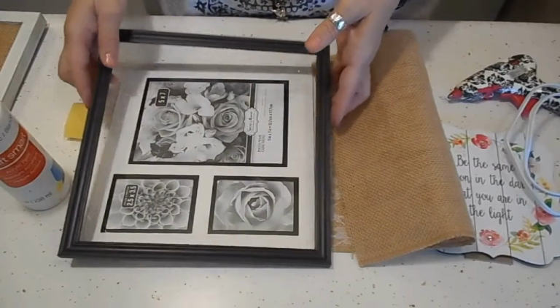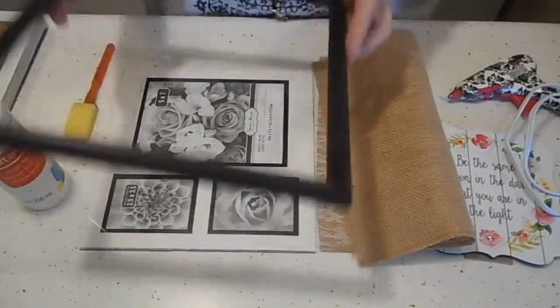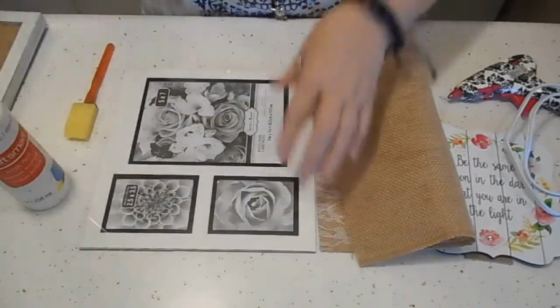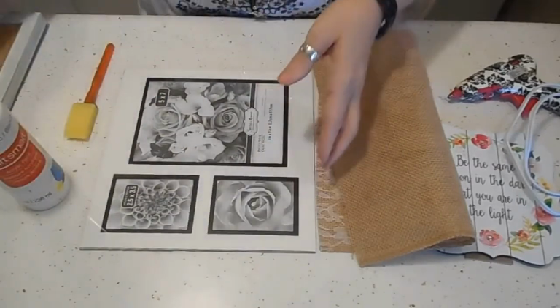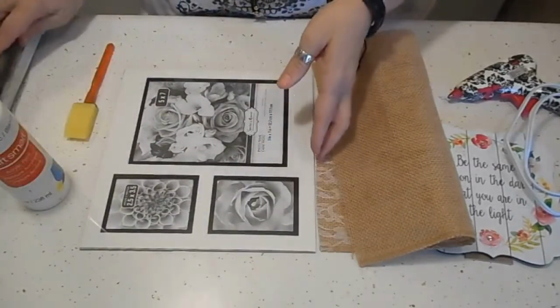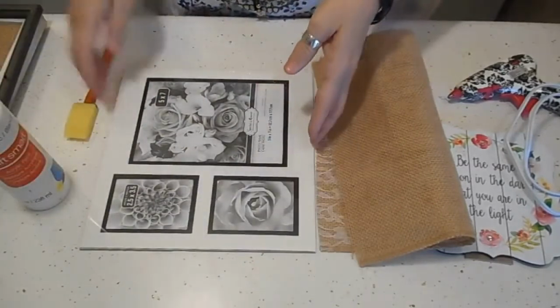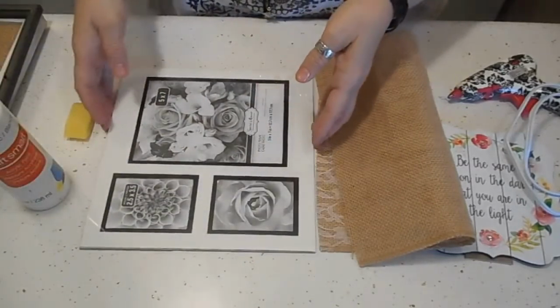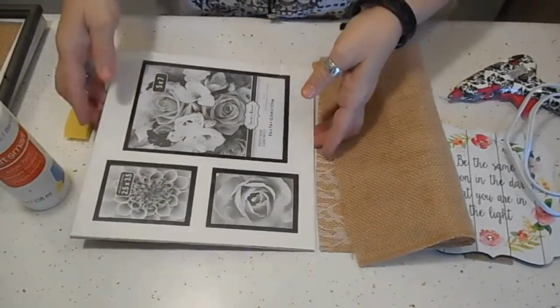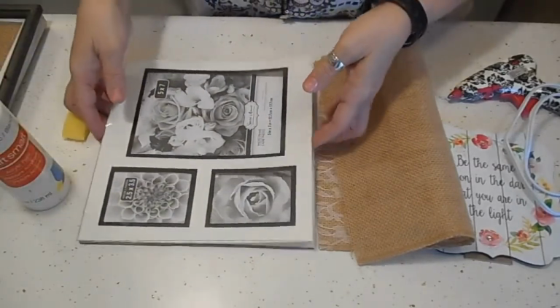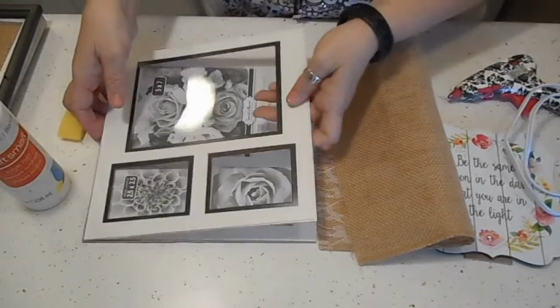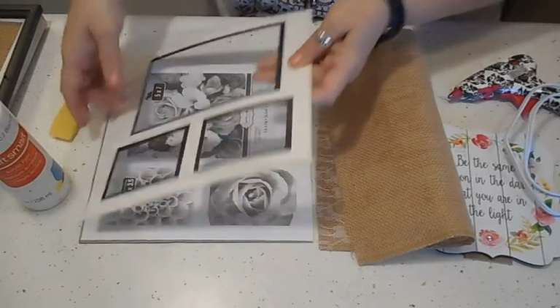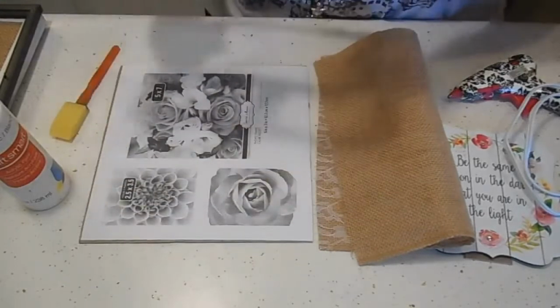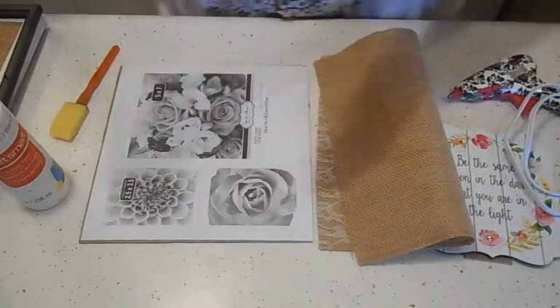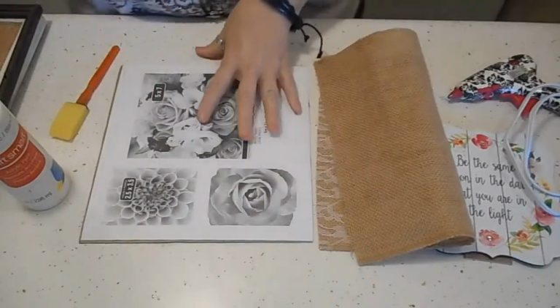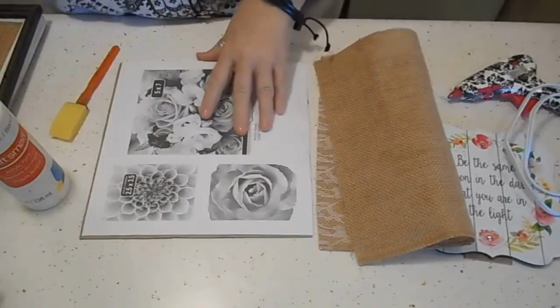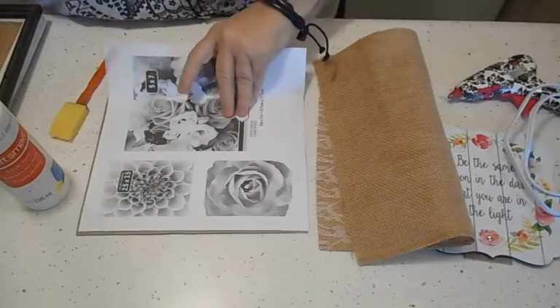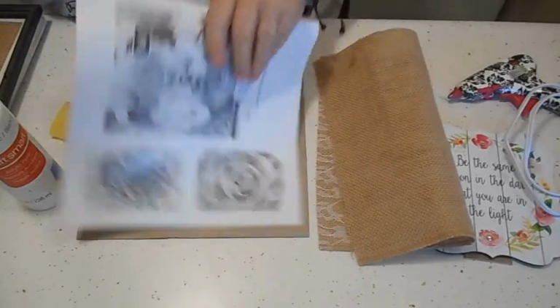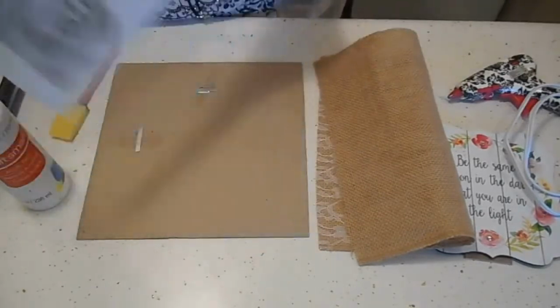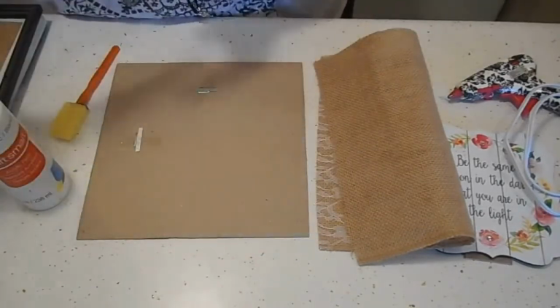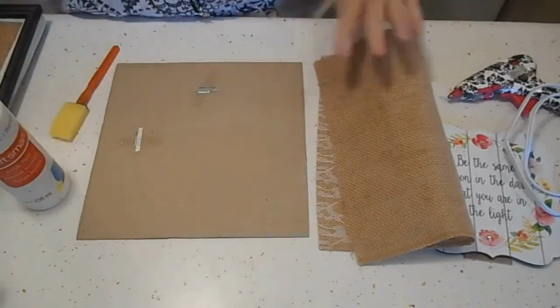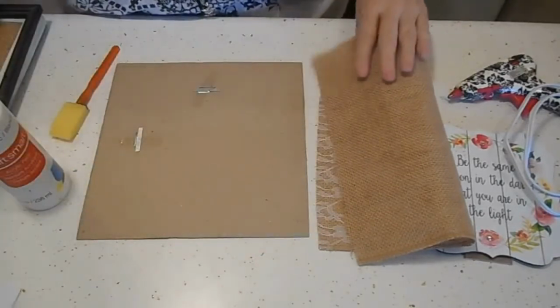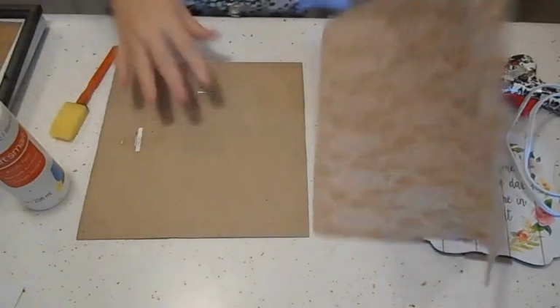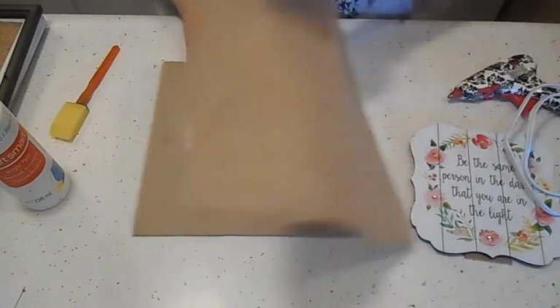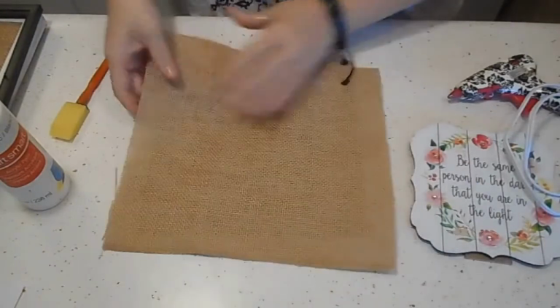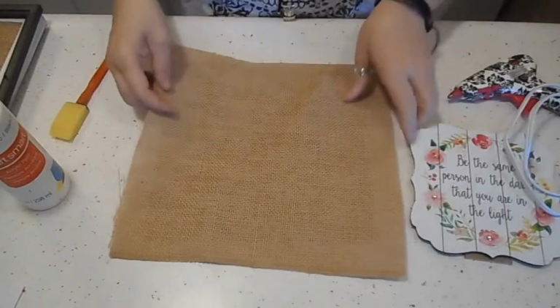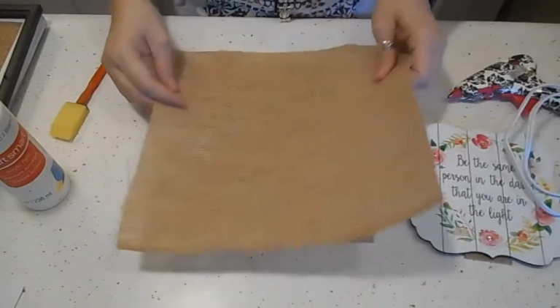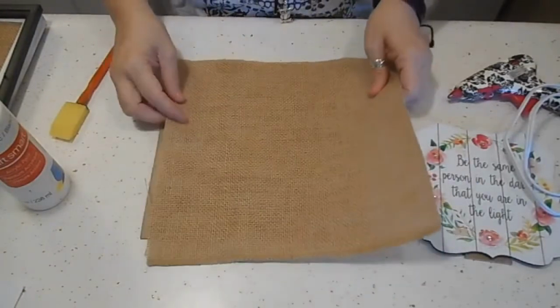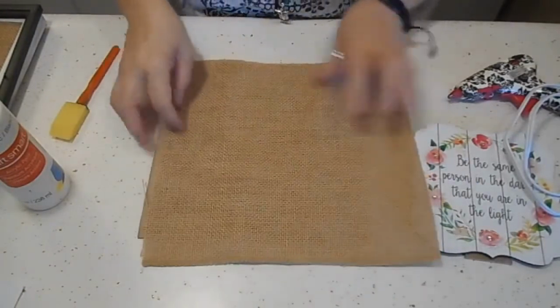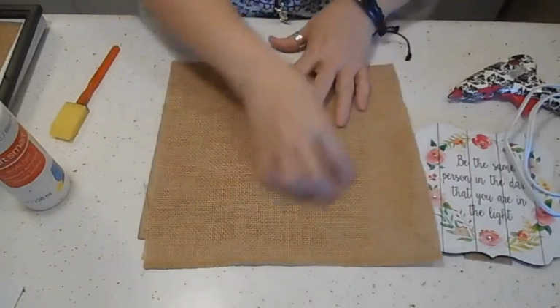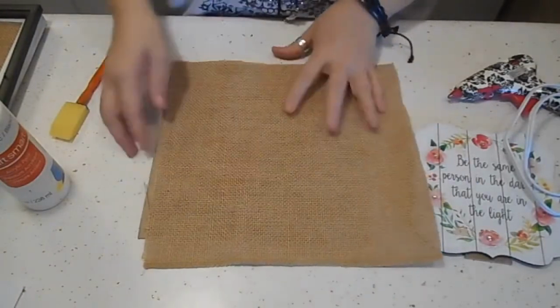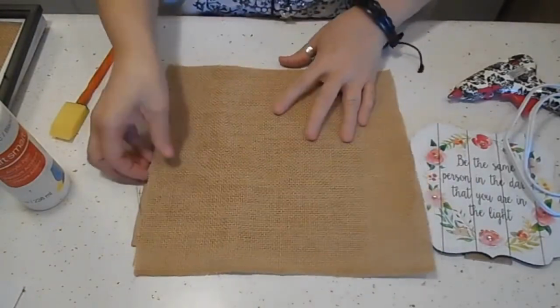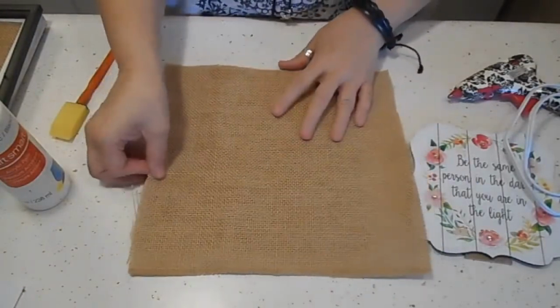We're going to take the glass out because we're not going to need that. Then we're going to take this little backing, glue down a bit of burlap, and trim the edges off so it's nice and neat.